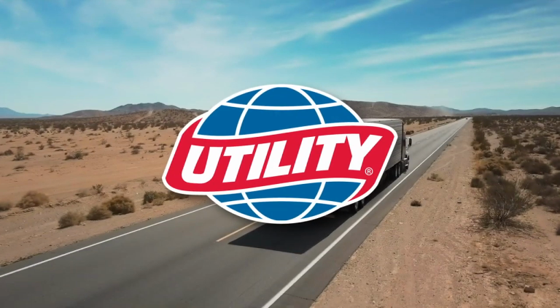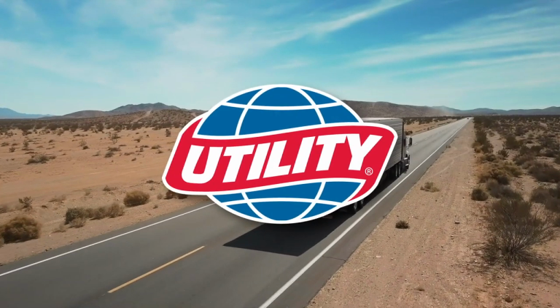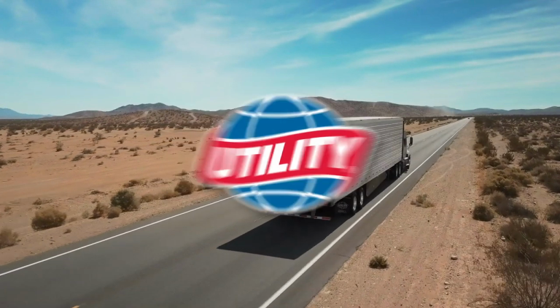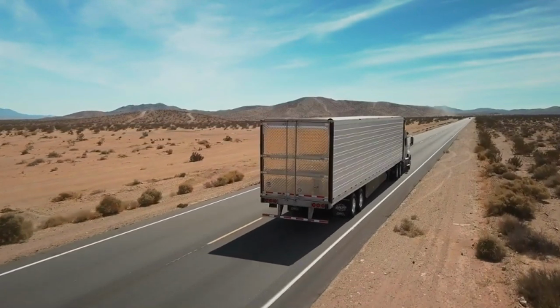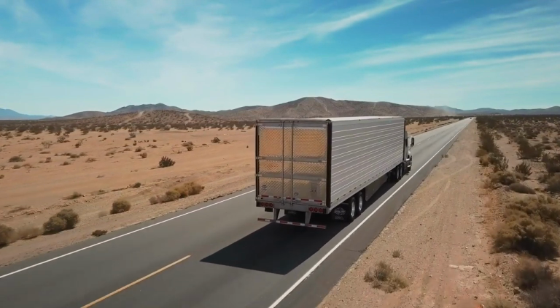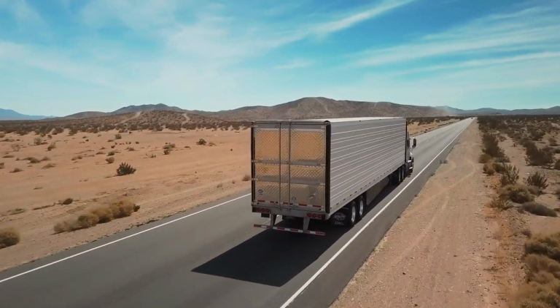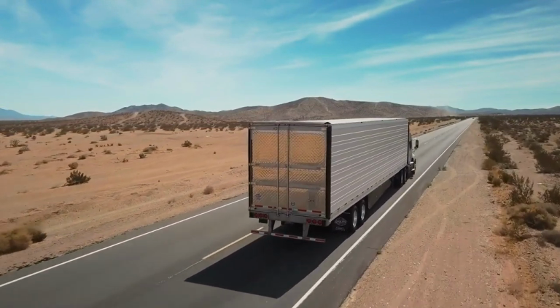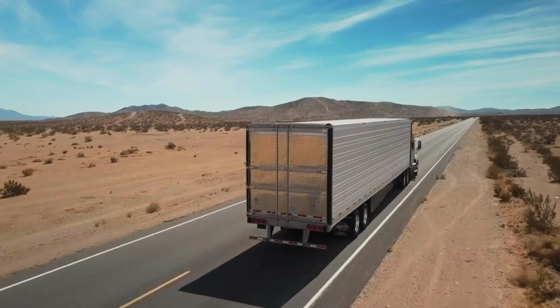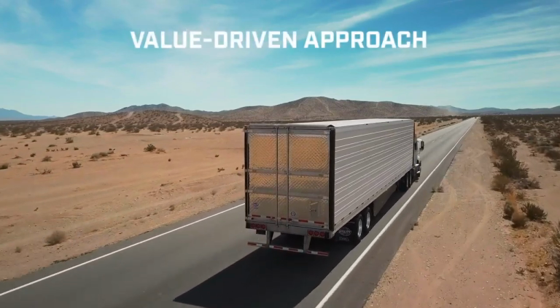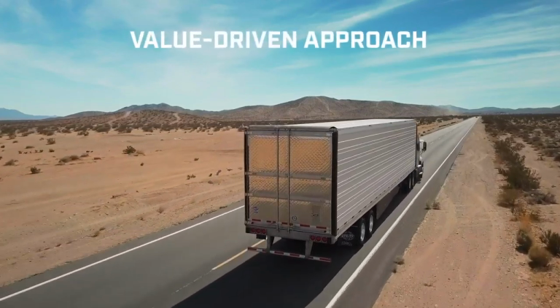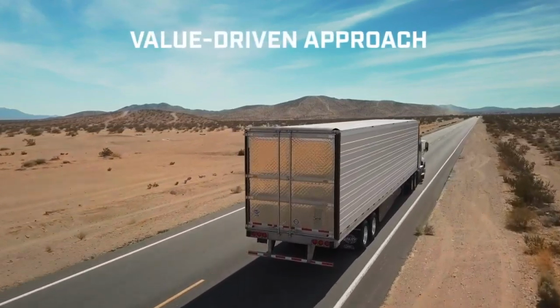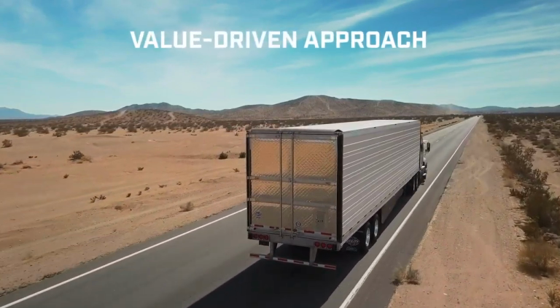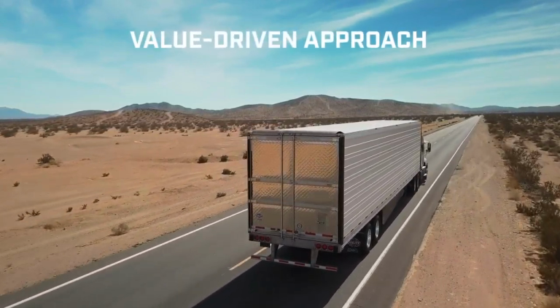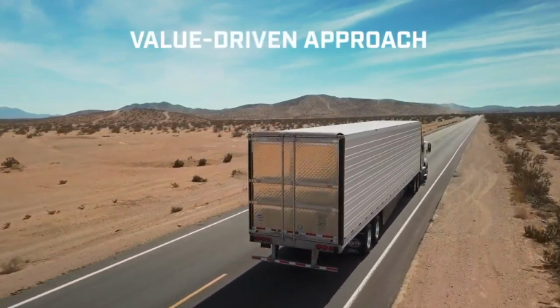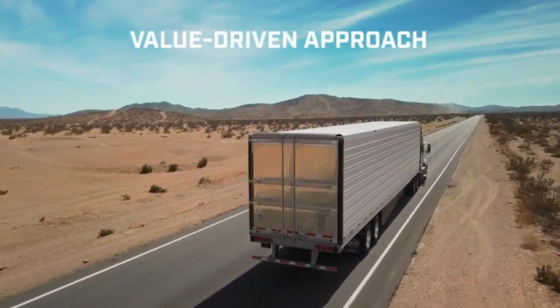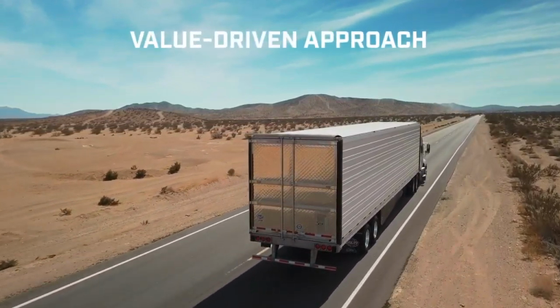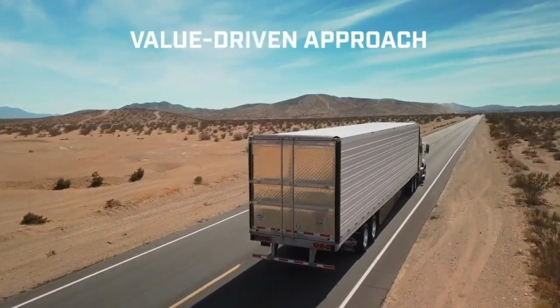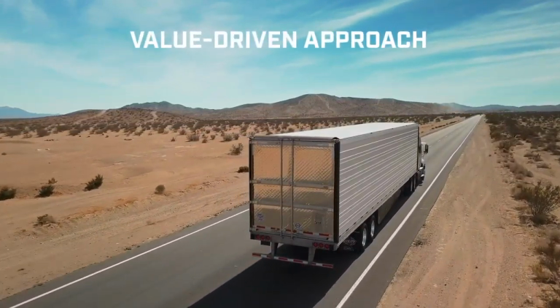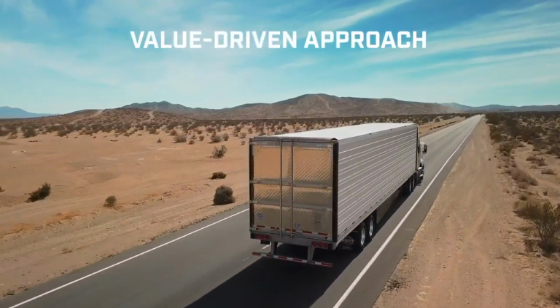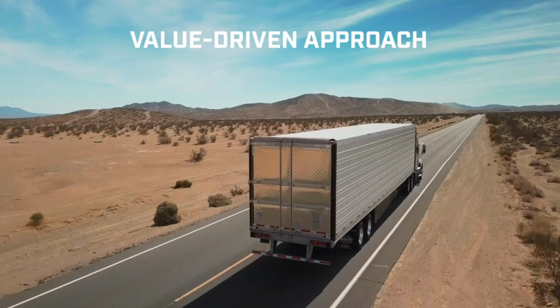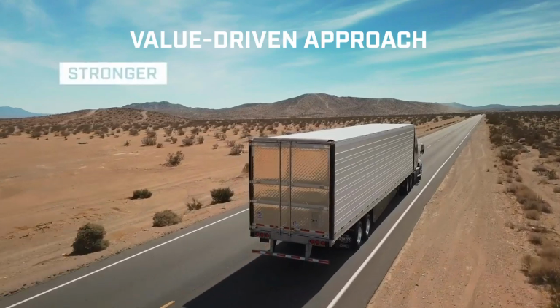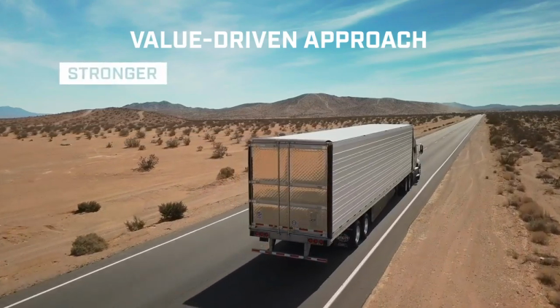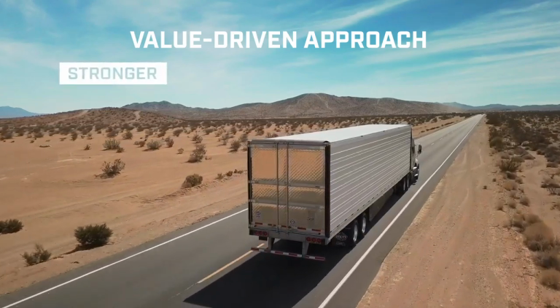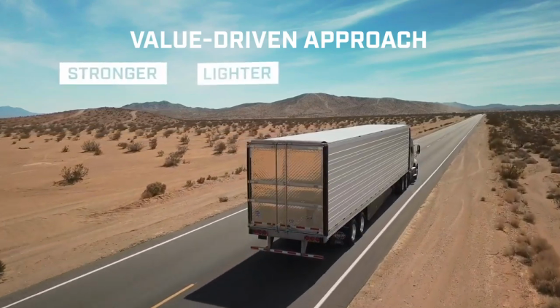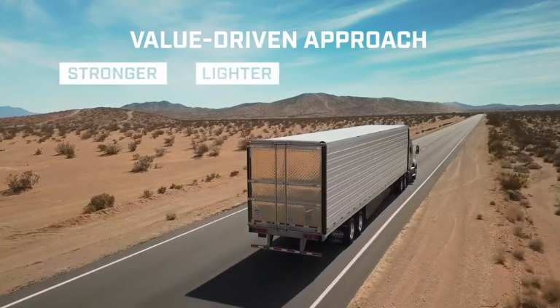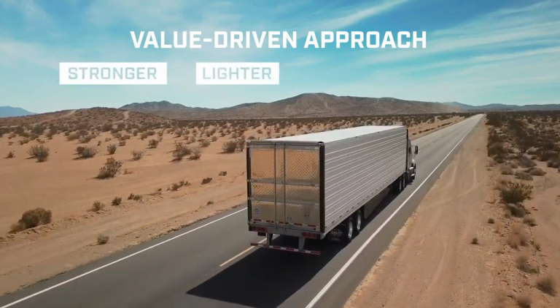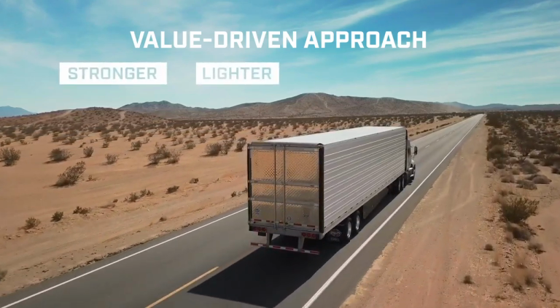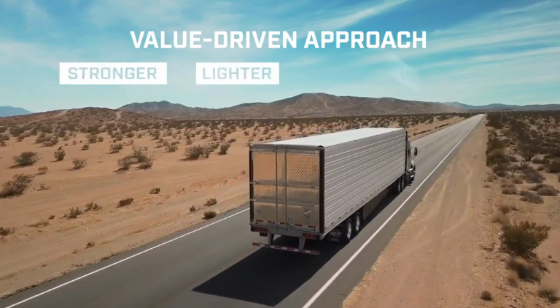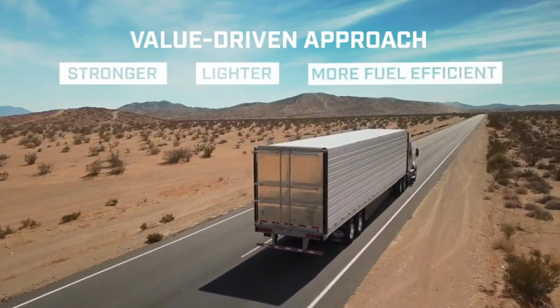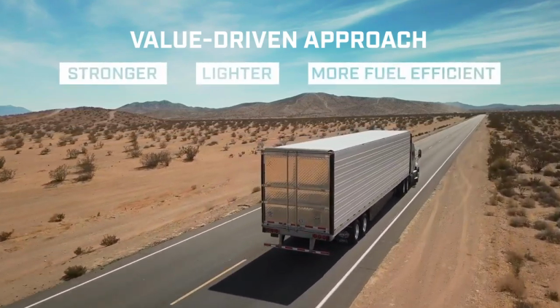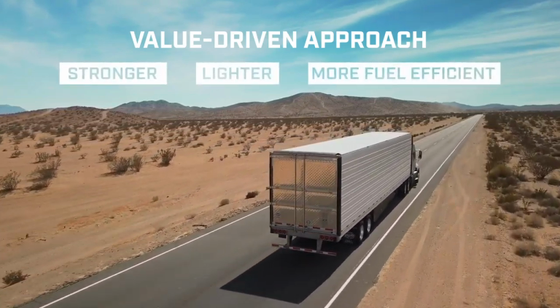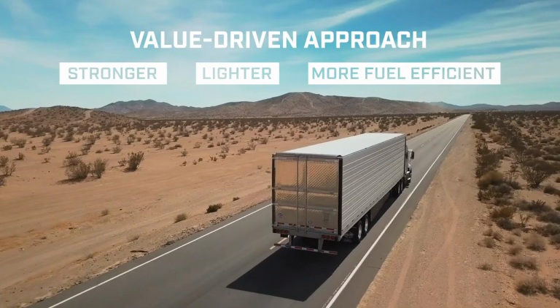At Utility Trailer Manufacturing, our value-driven approach to engineering drives us to pursue technologies that make our standard reefers and dry vans stronger, lighter, and by design more fuel-efficient than our competitors.